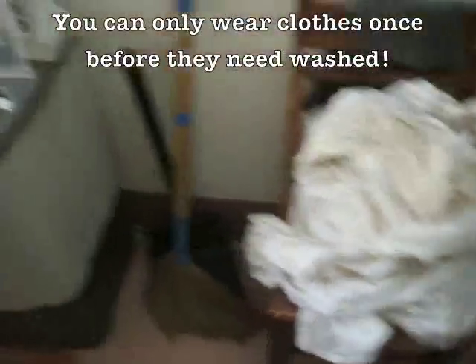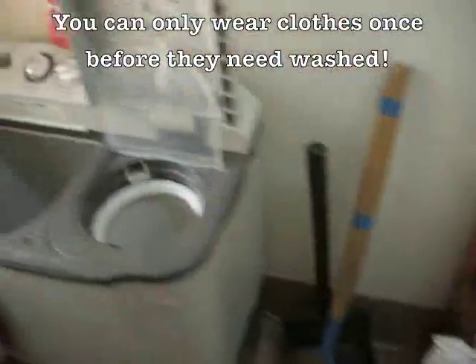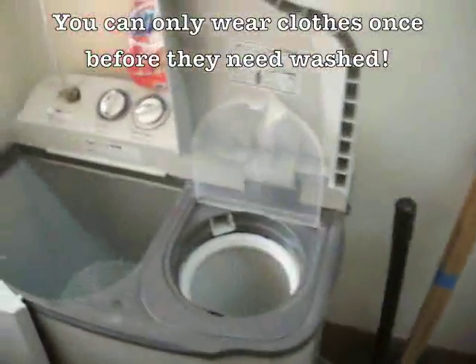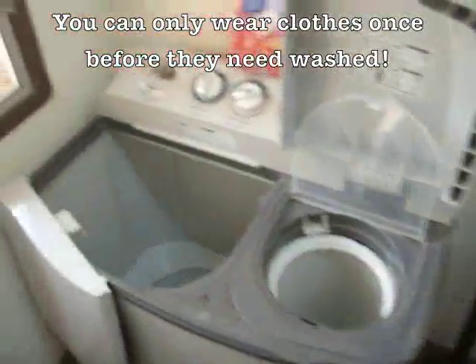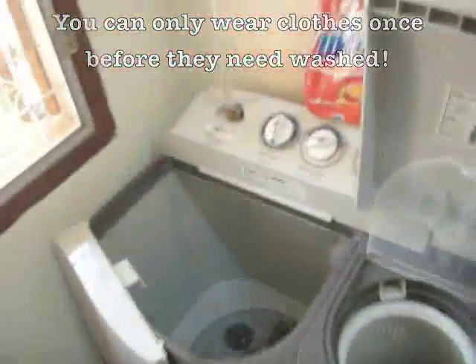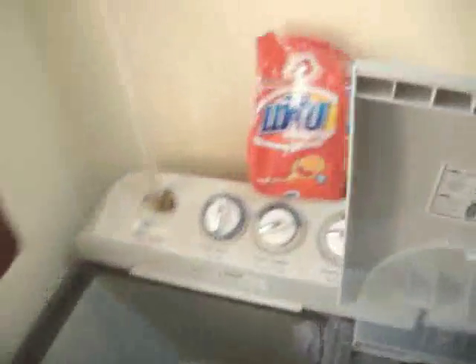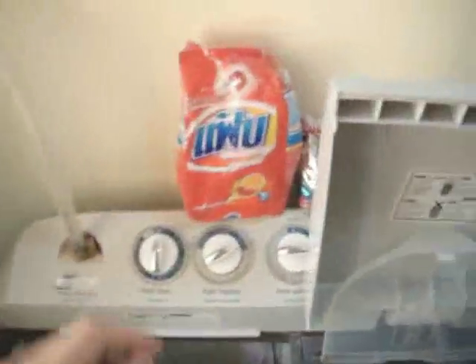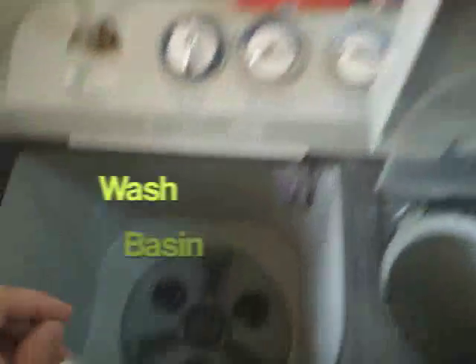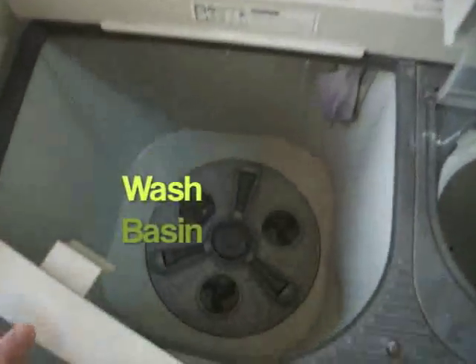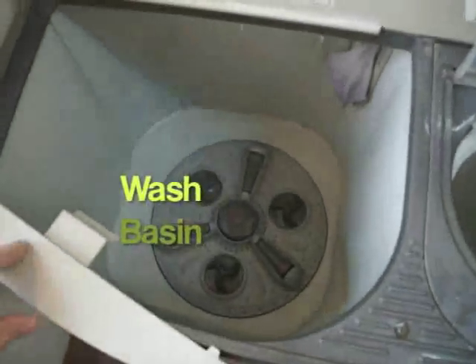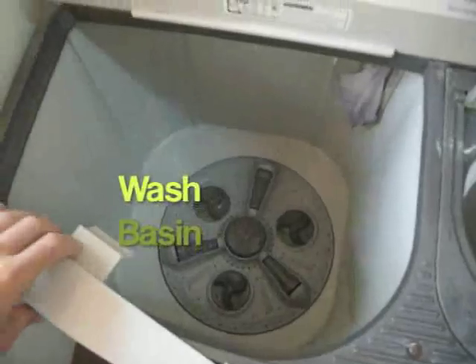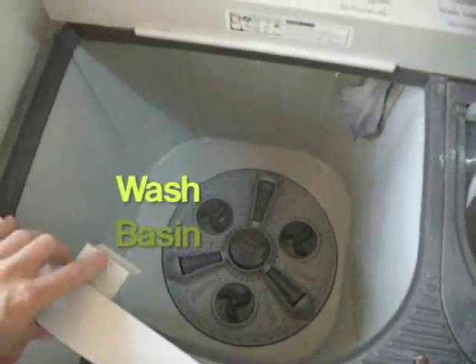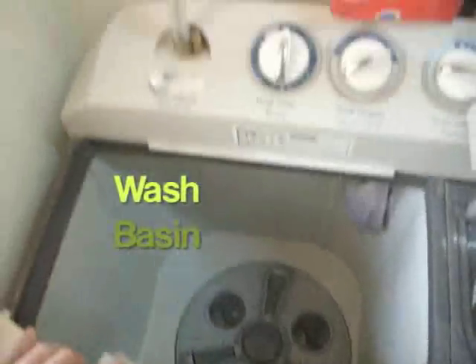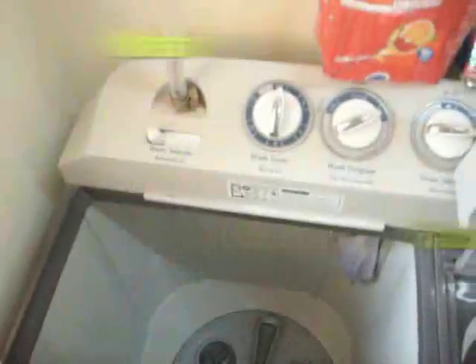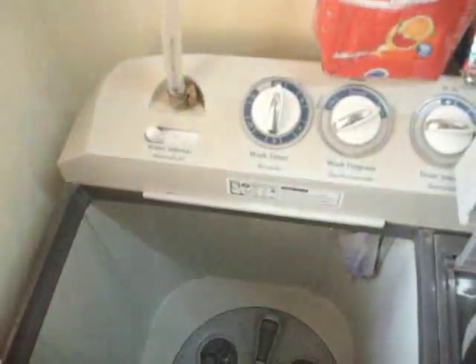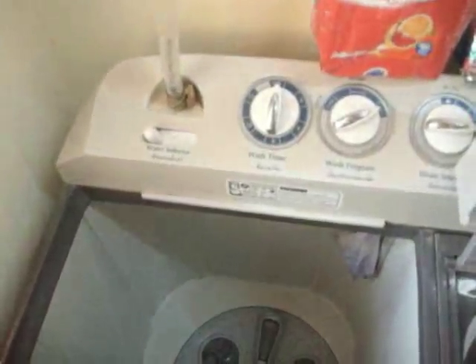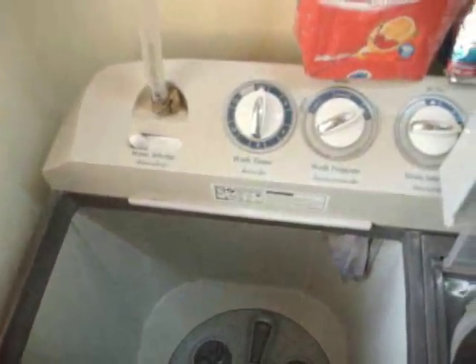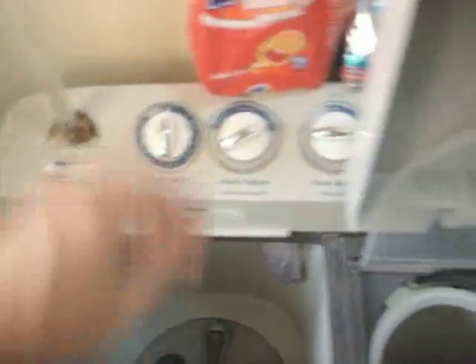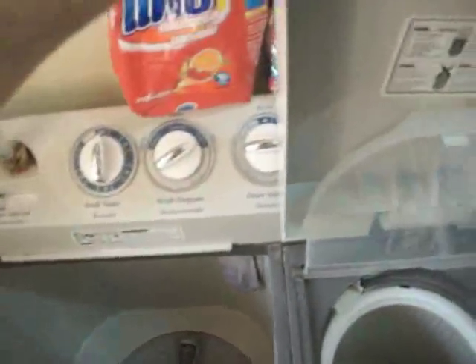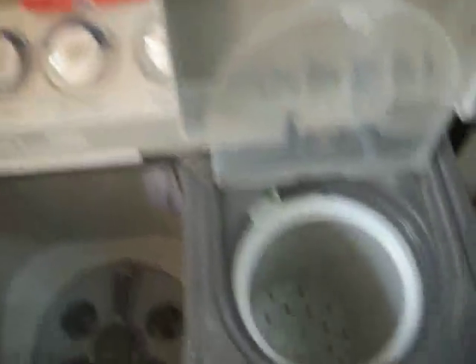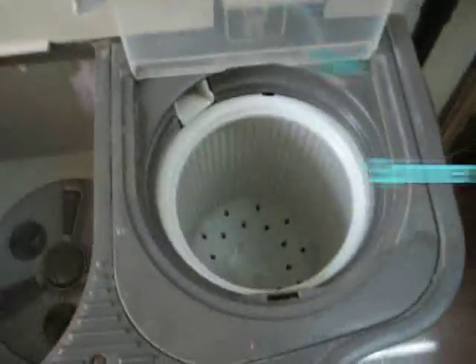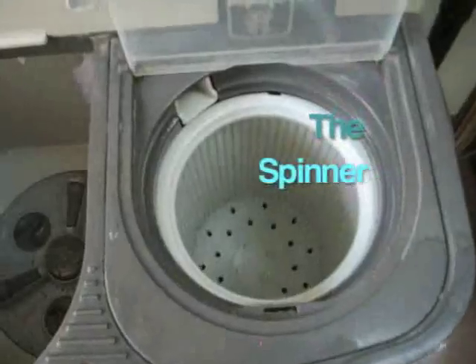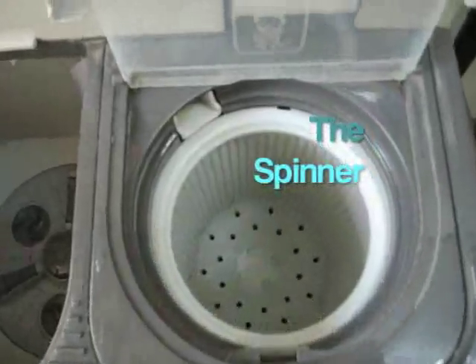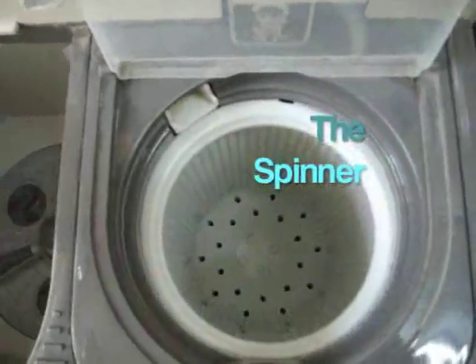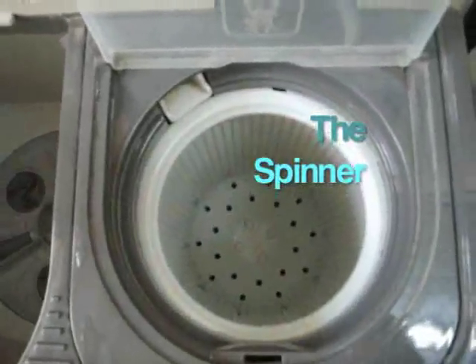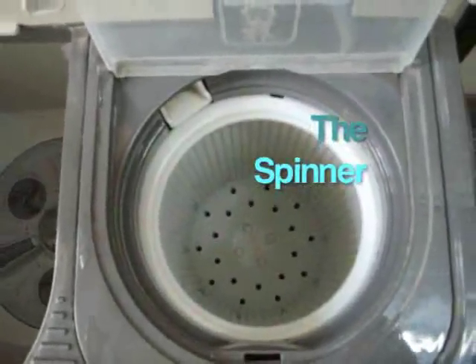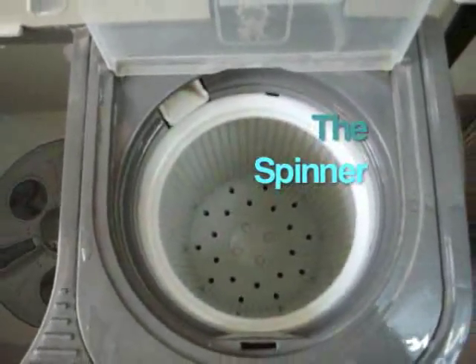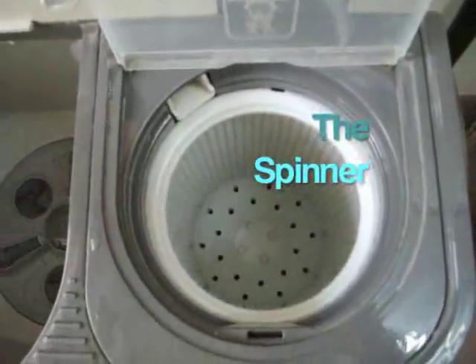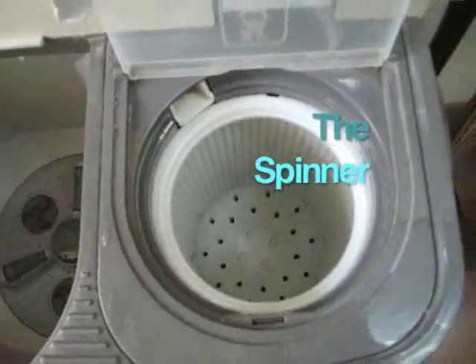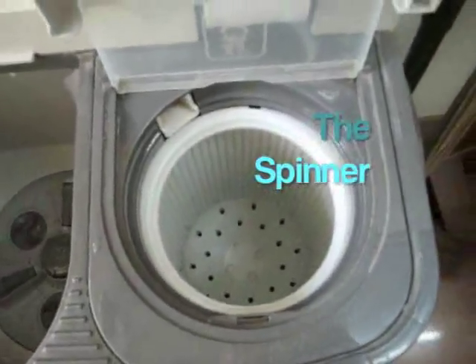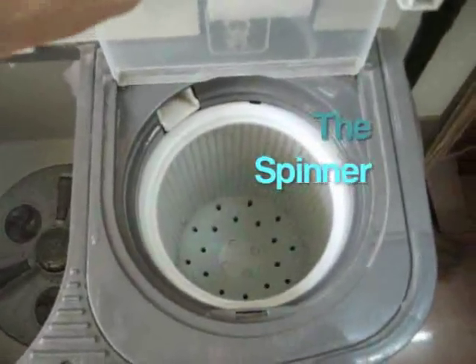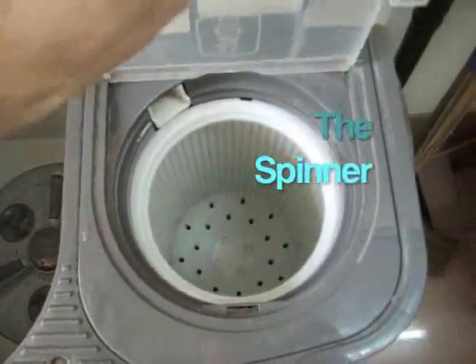Here's the washing machine. There's the washing part where it fills up with water, there are some dials, and then the spinning mechanism, which is as close to a dryer as you get here in Laos.